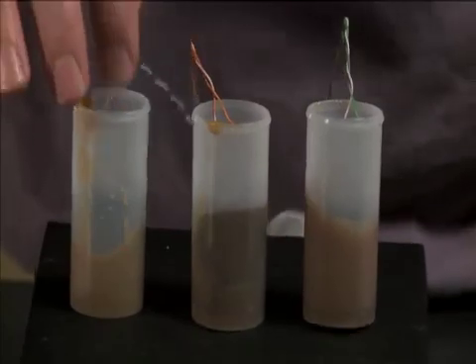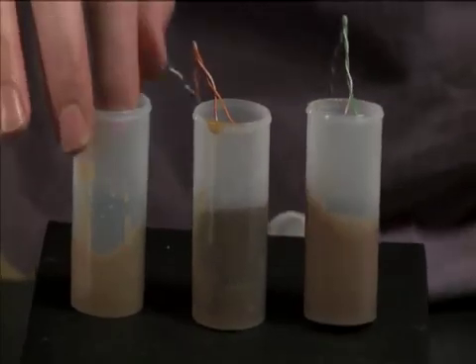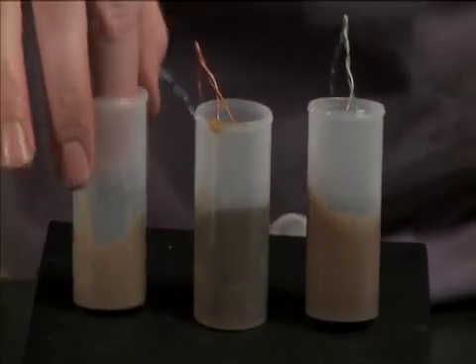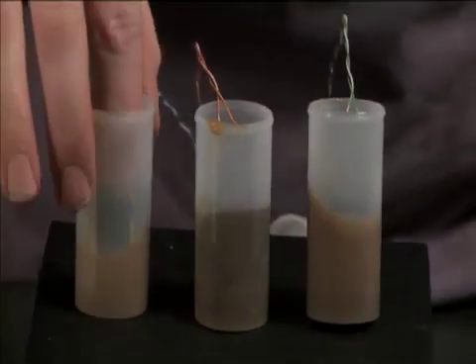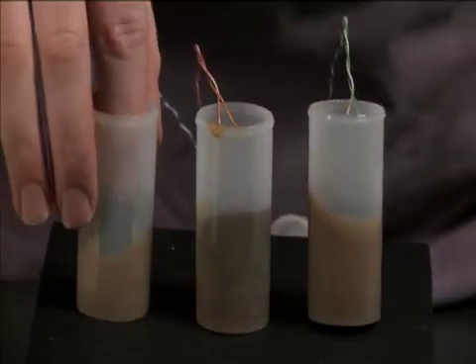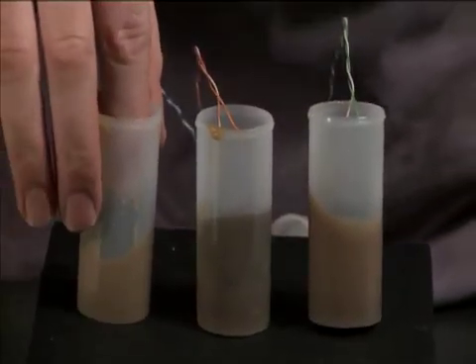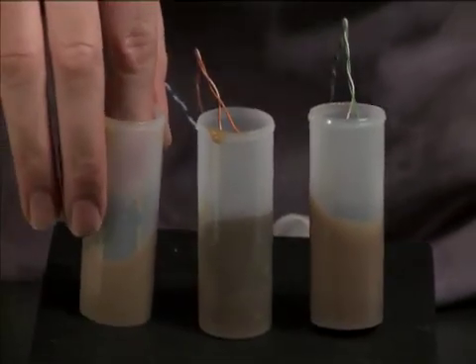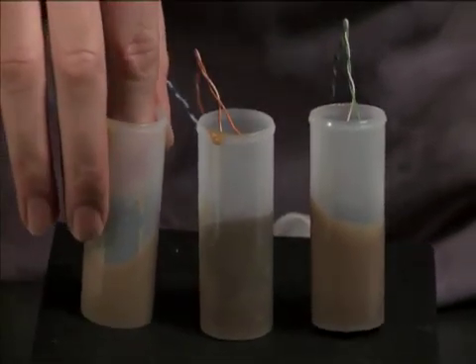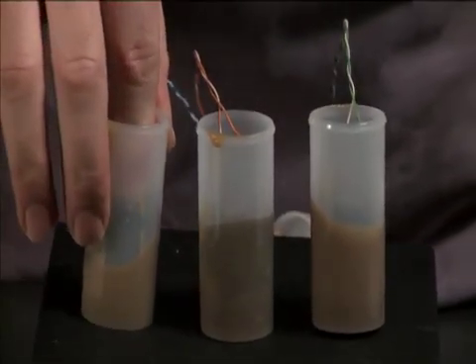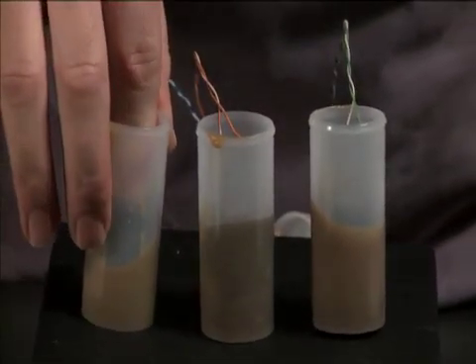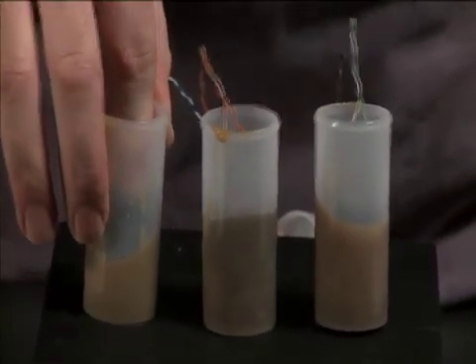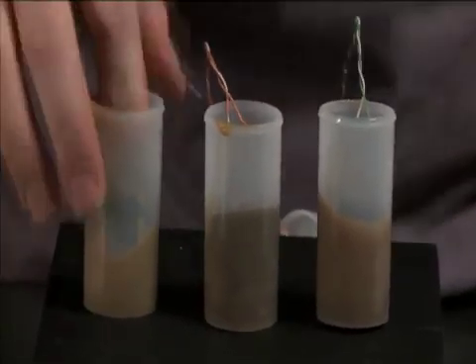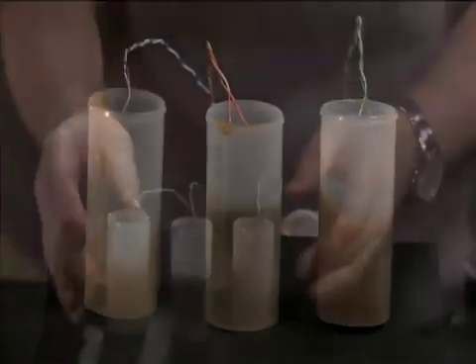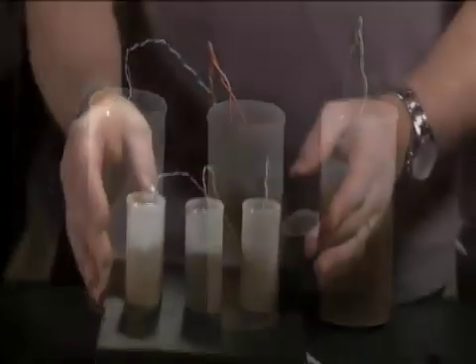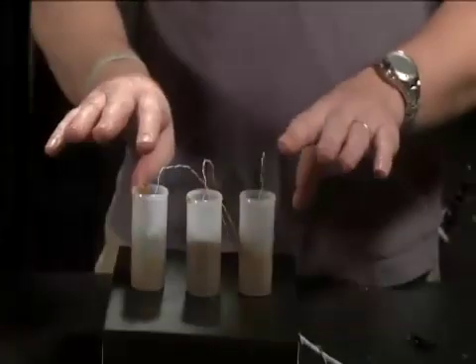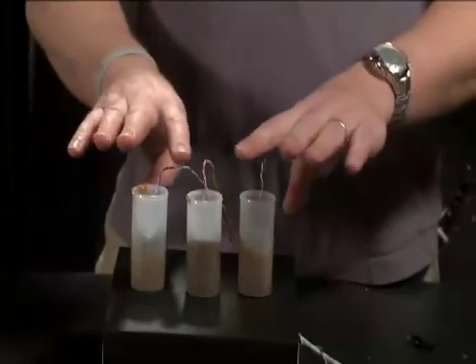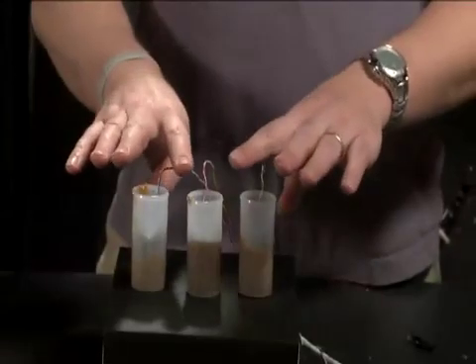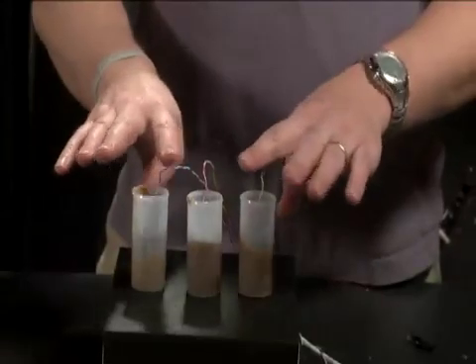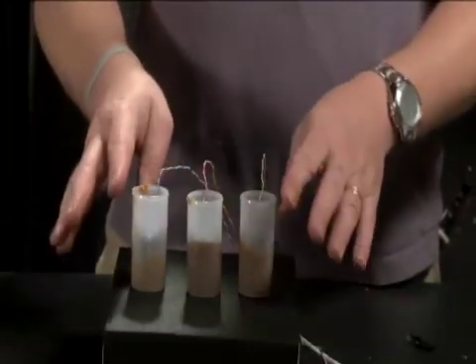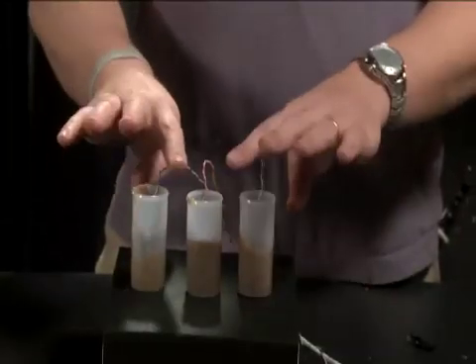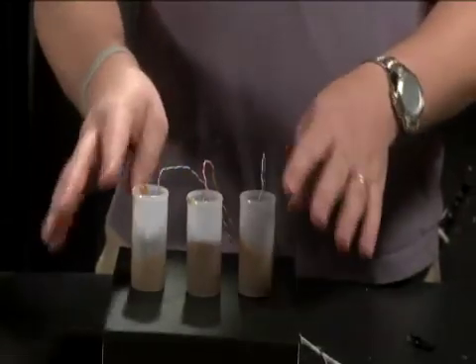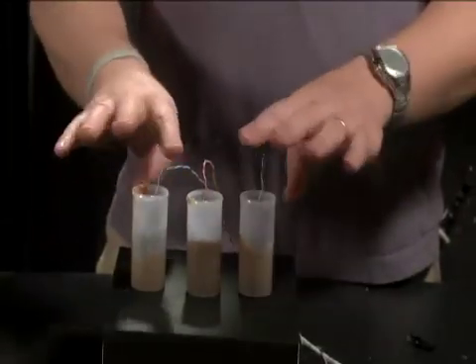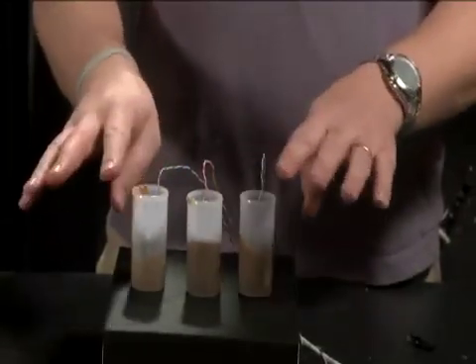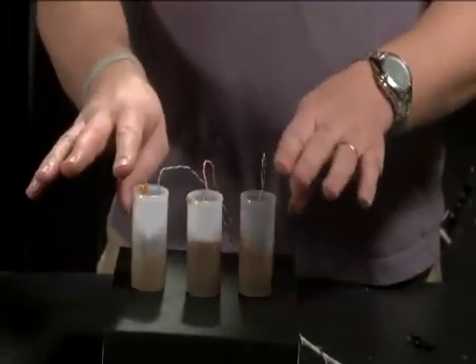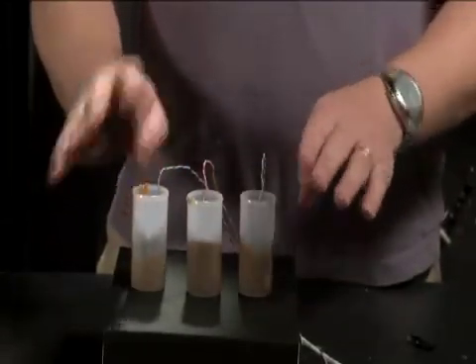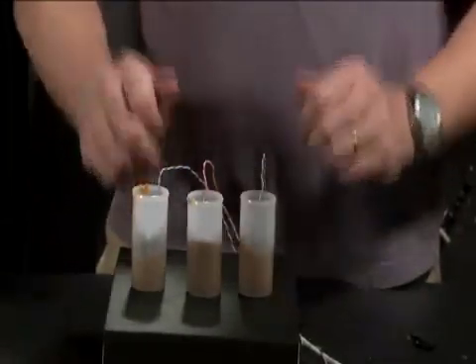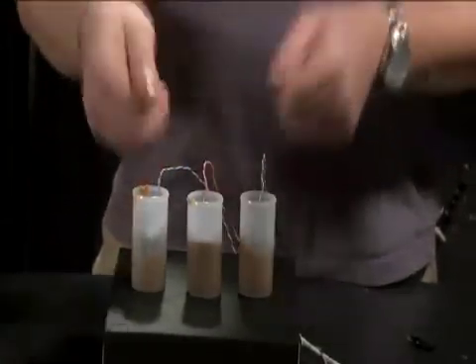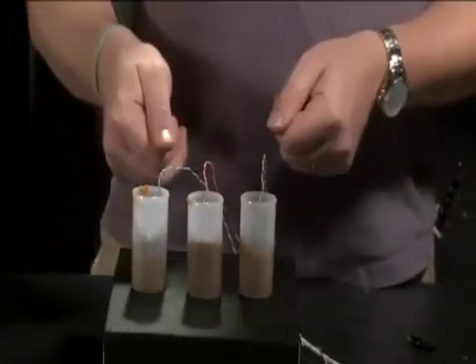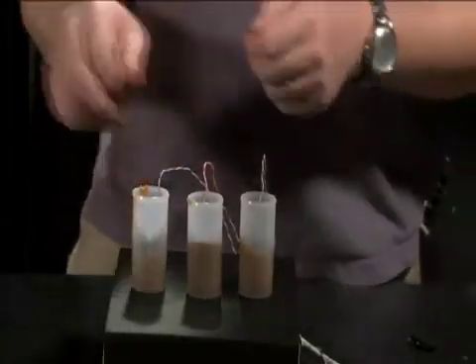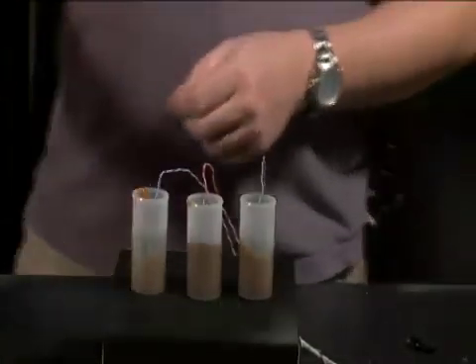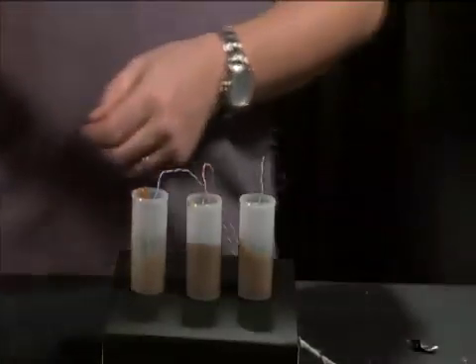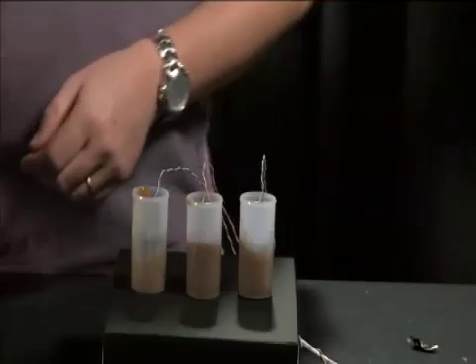Now that each of the motors is sealed on the bottom, we'll go ahead and top off each of the canisters until it's just a bit flush with the top, and then we'll push the tops back on.